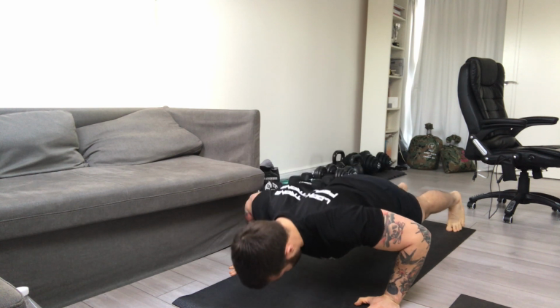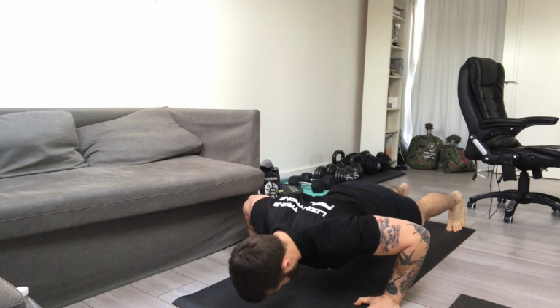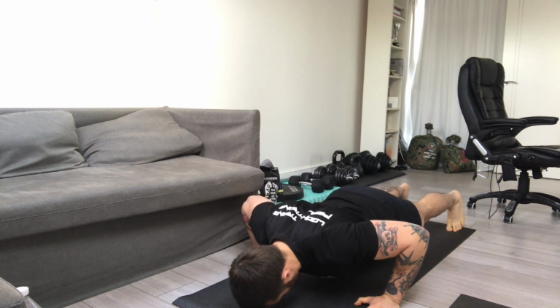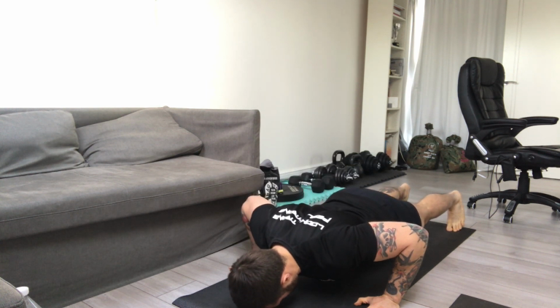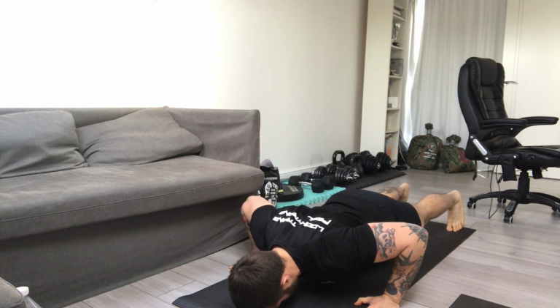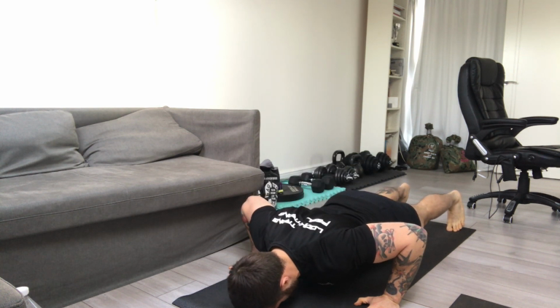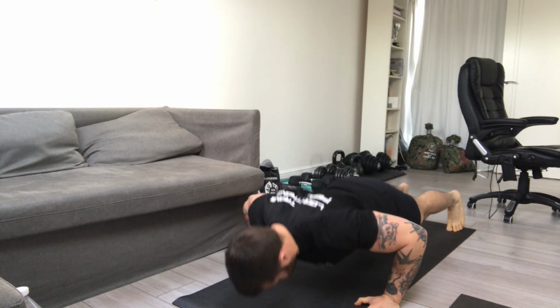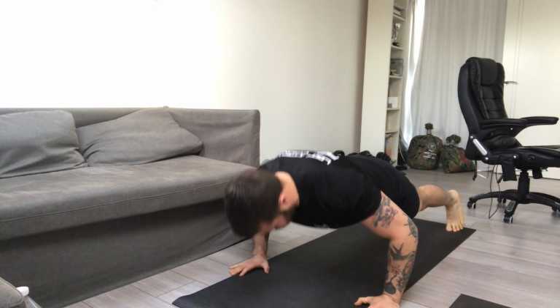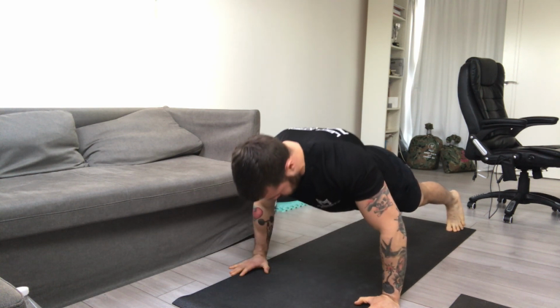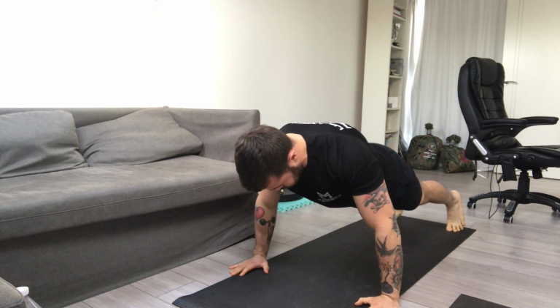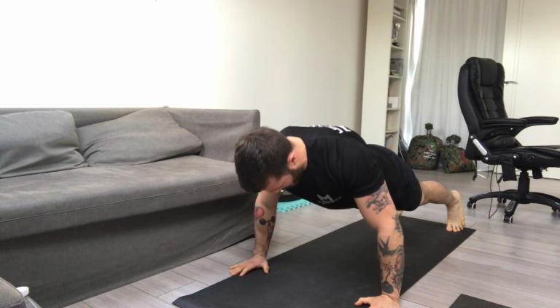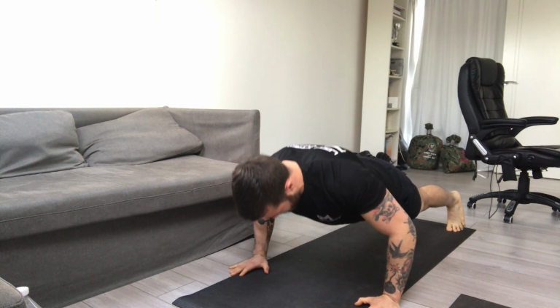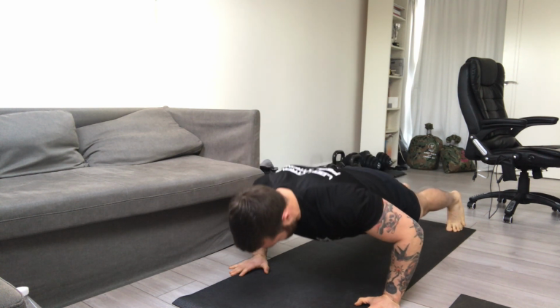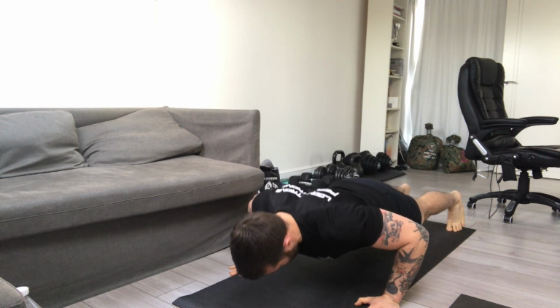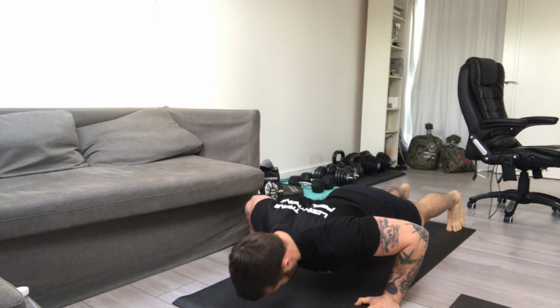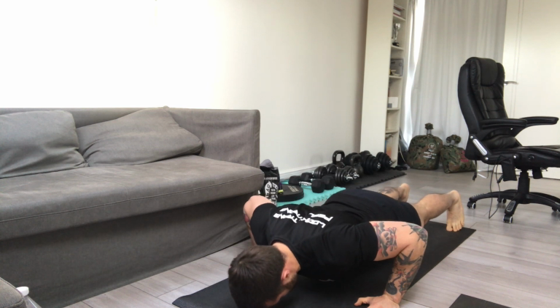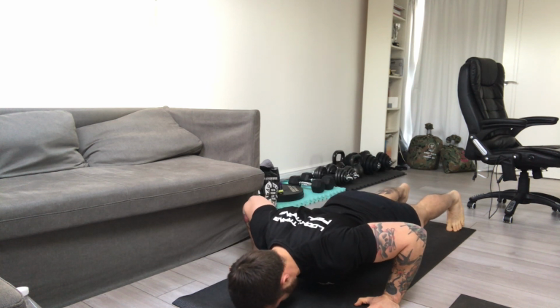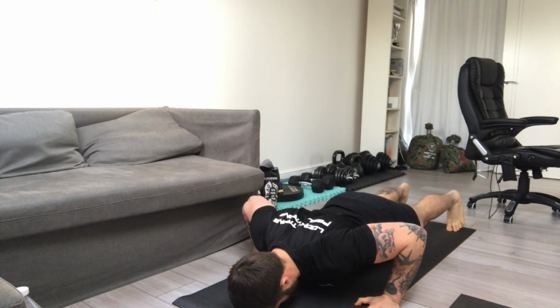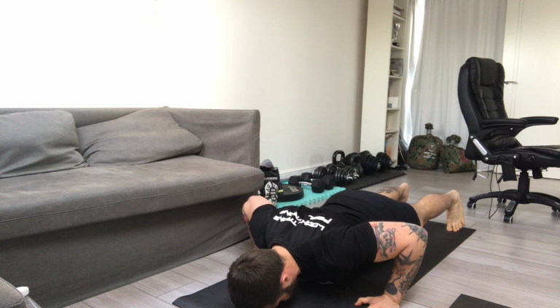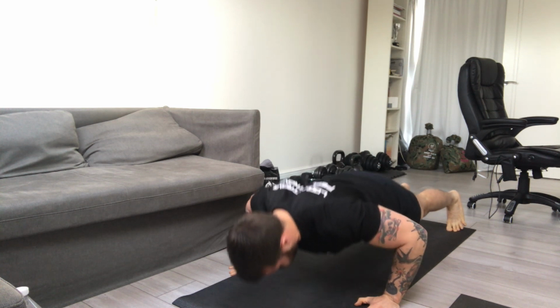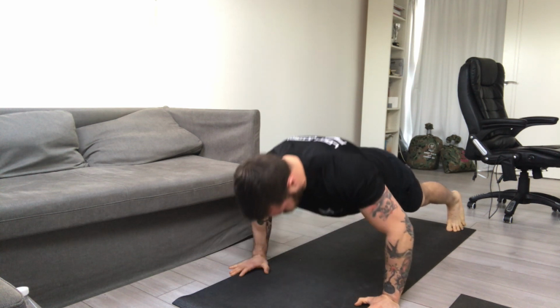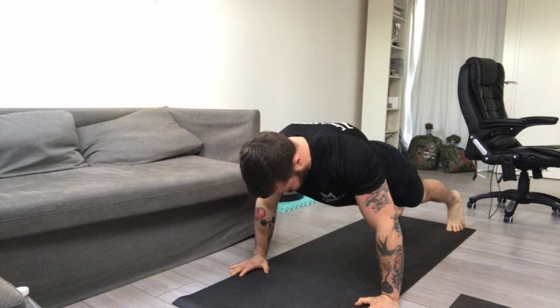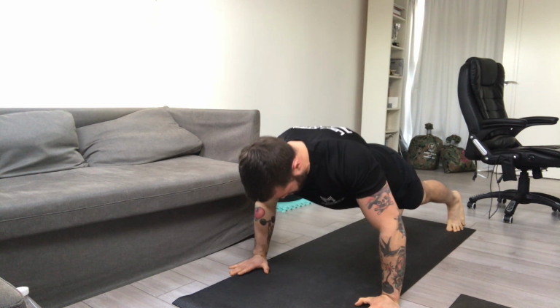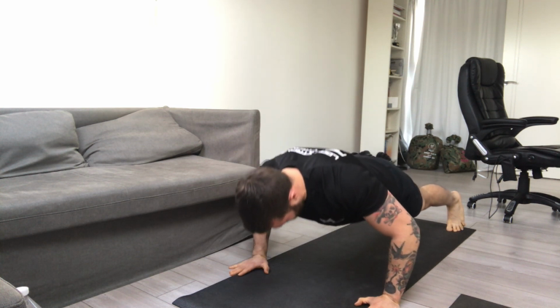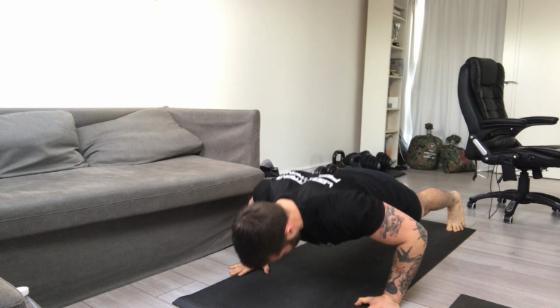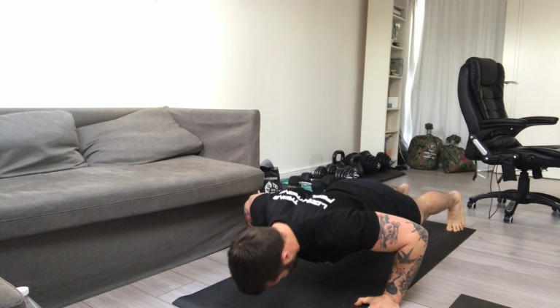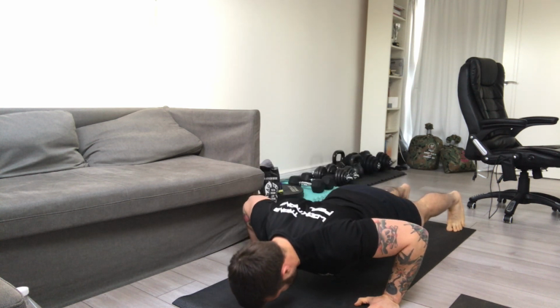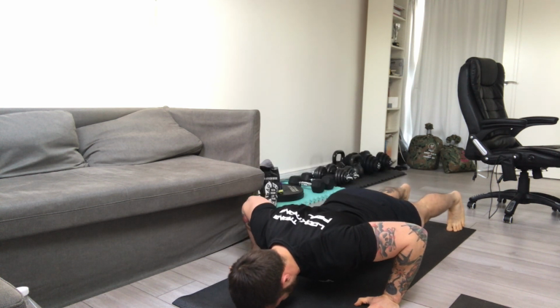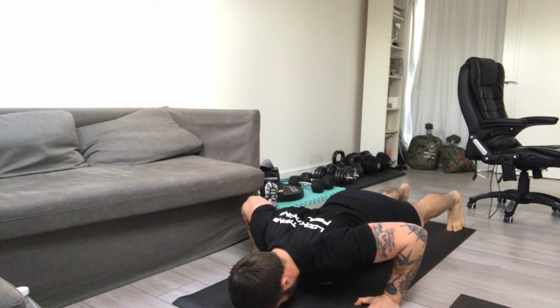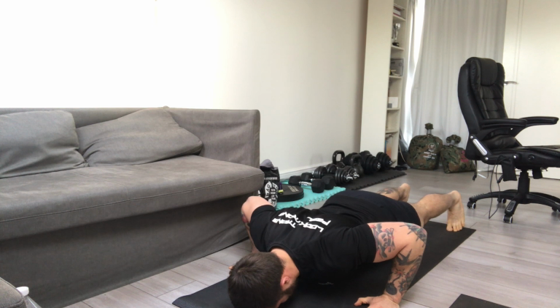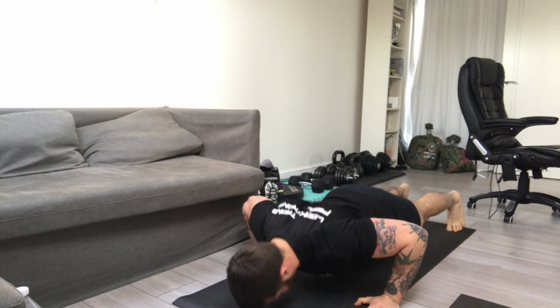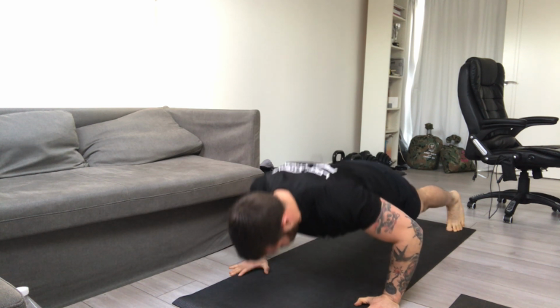As you start going down, try to open up your chest, elbows go out to the side — let's say 45 degrees — and as you push back up,